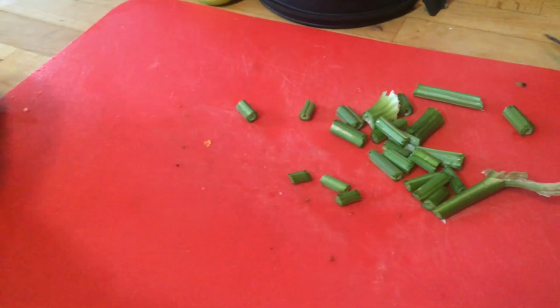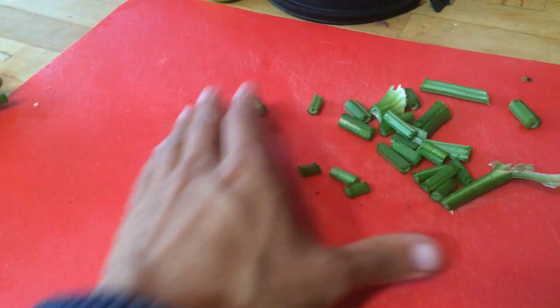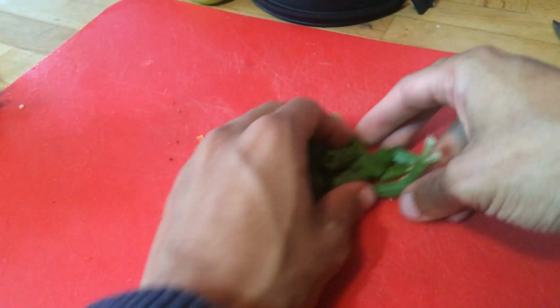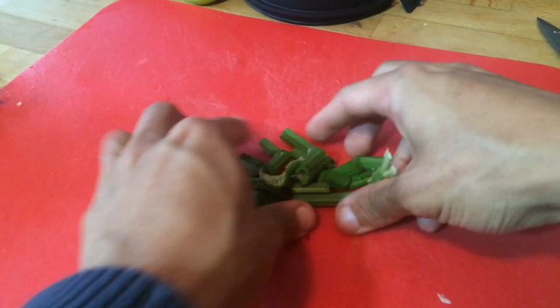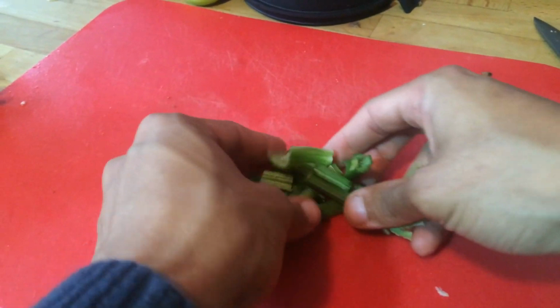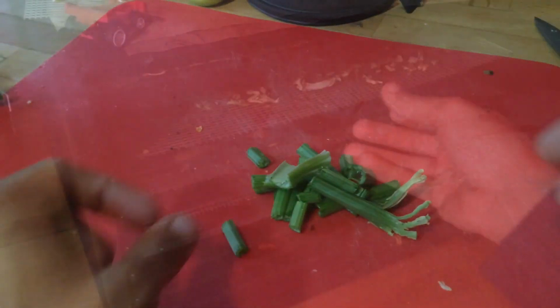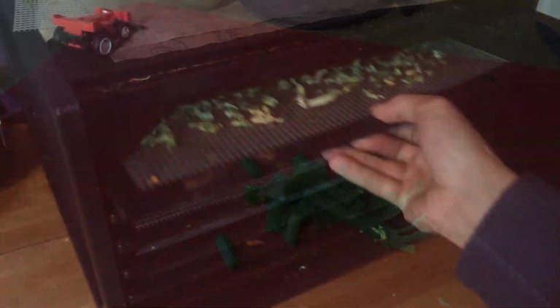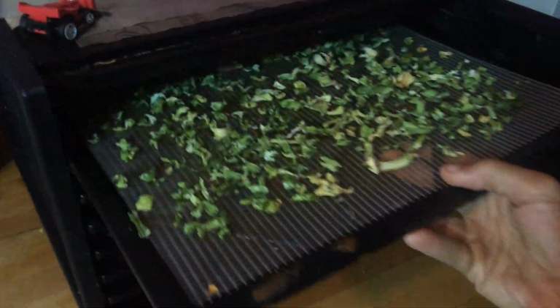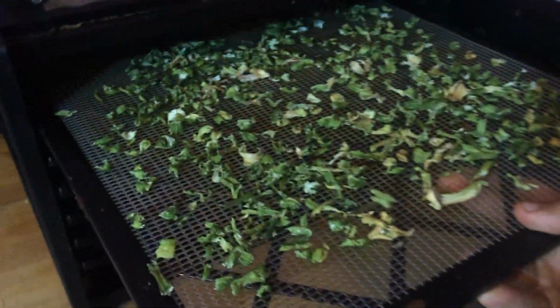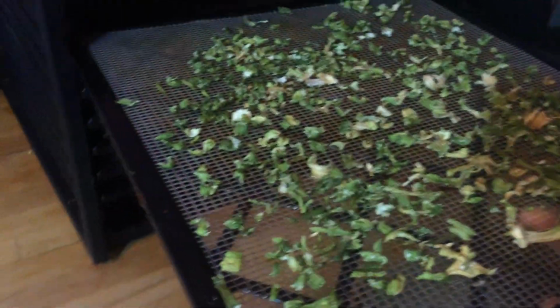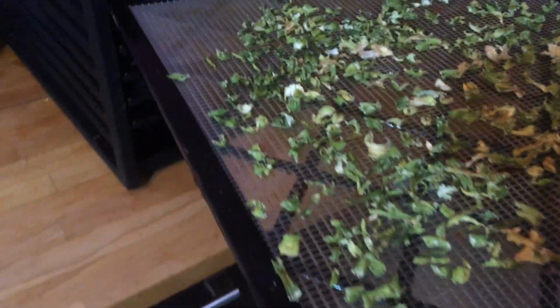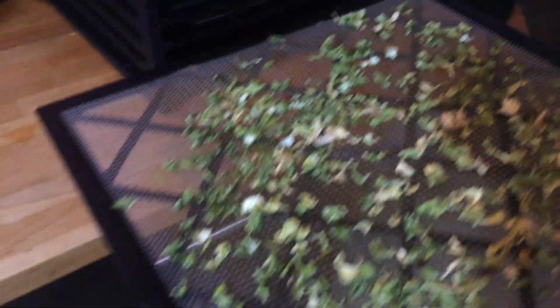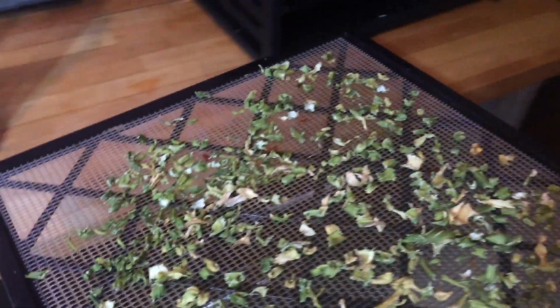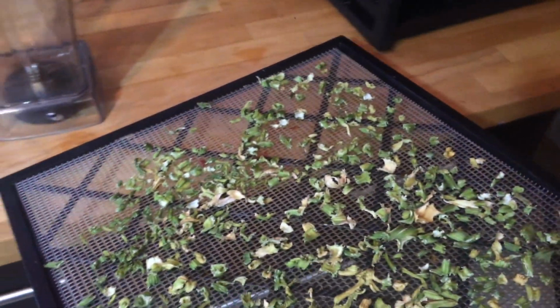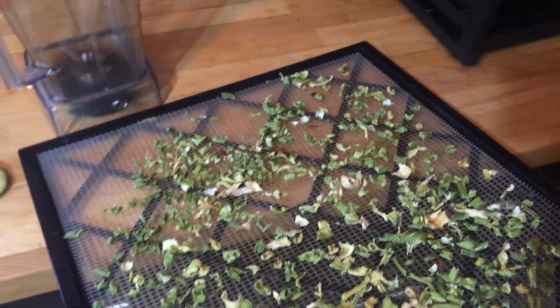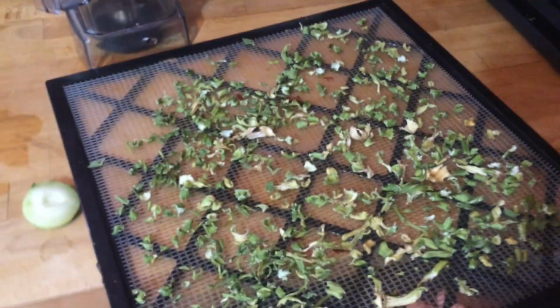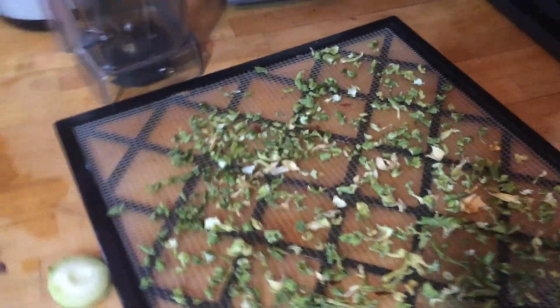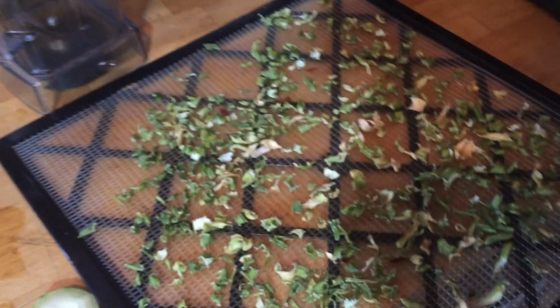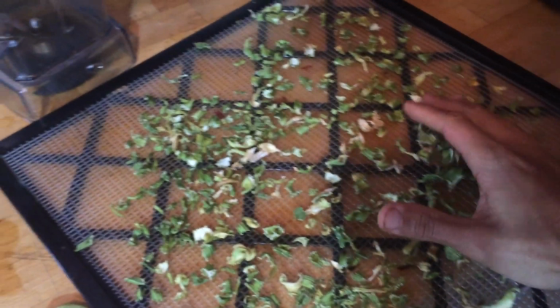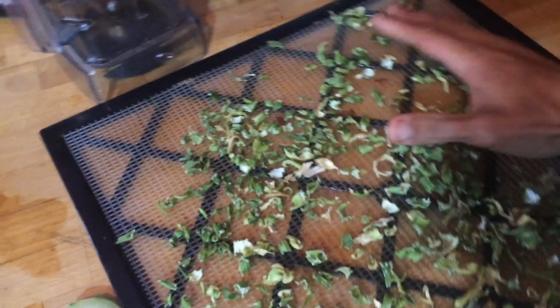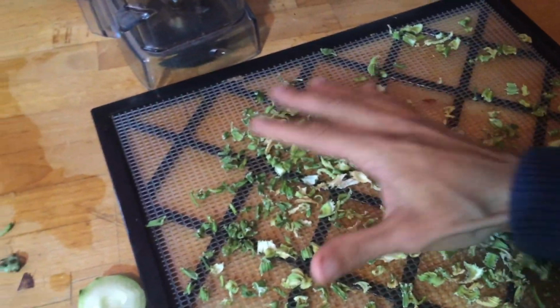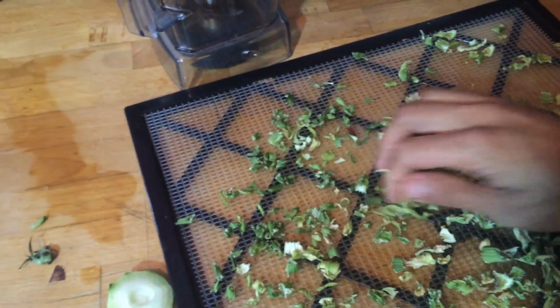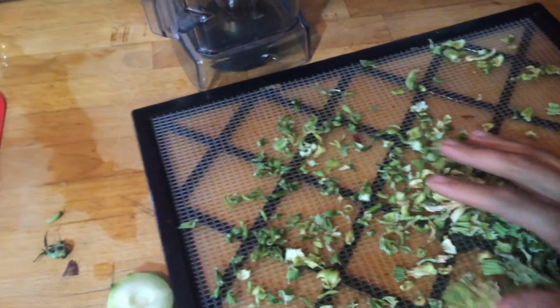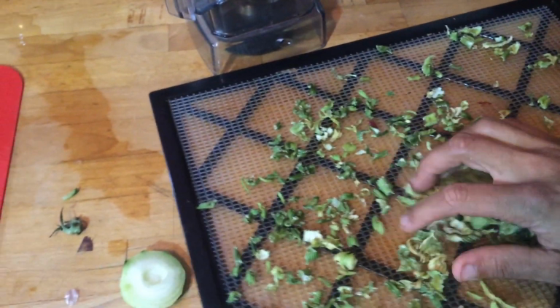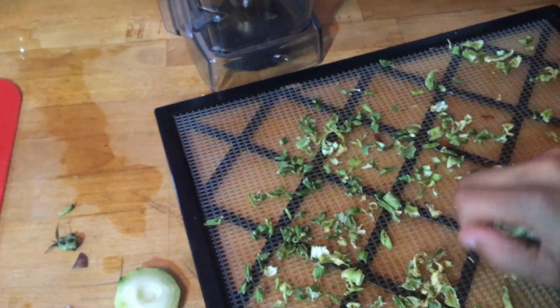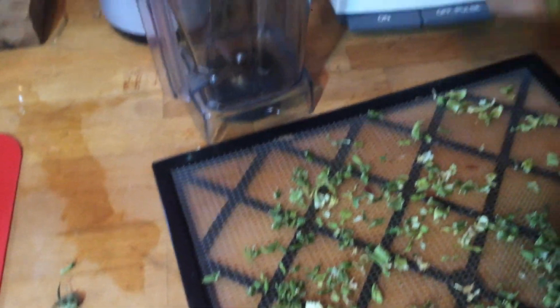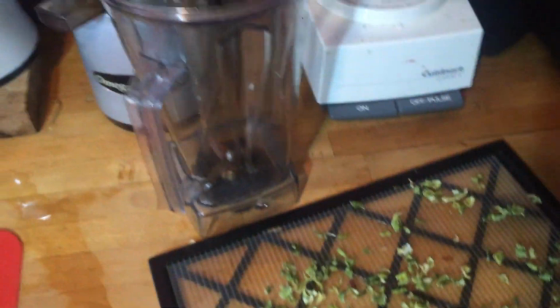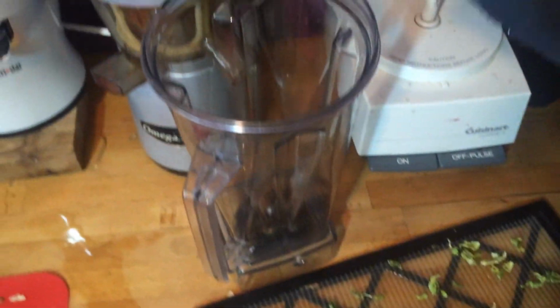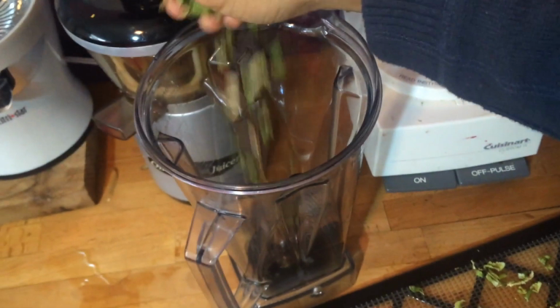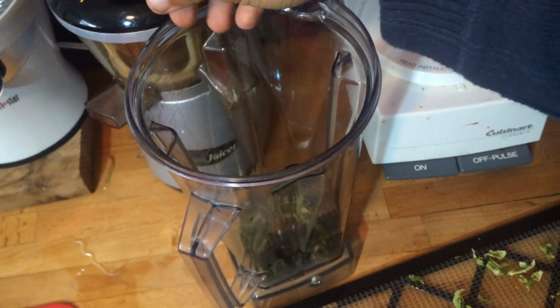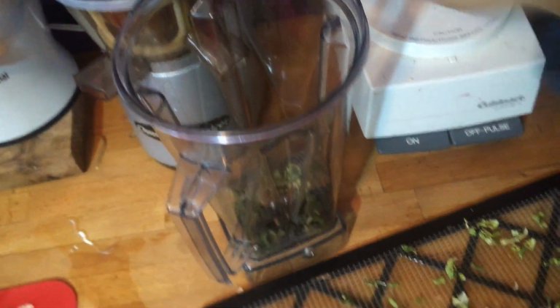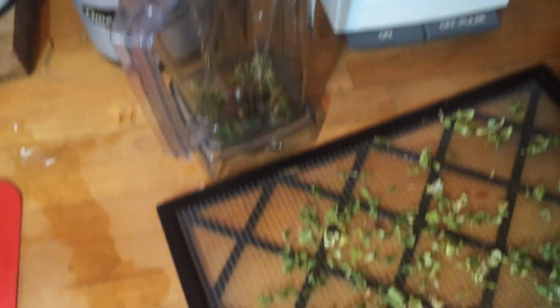Once the celery is roughly diced, toss it onto dehydrator trays and dehydrate until completely dry. Roughly 18 to 24 hours on 115 degrees.